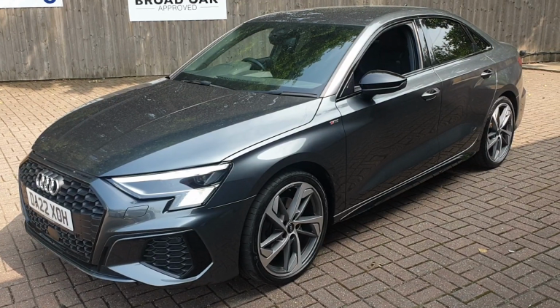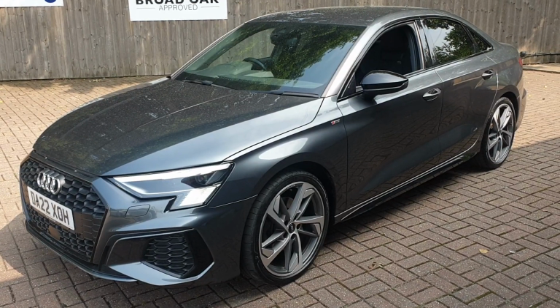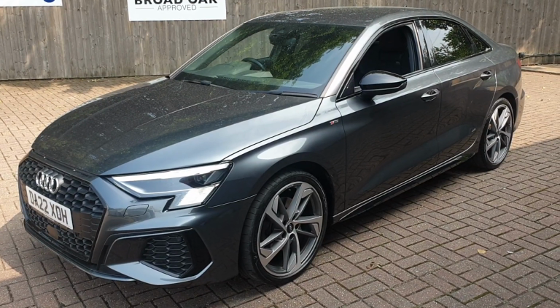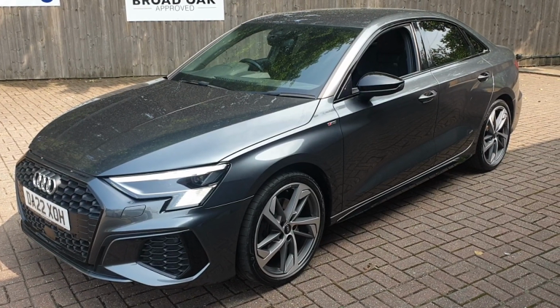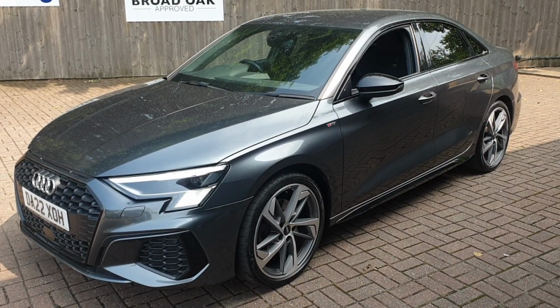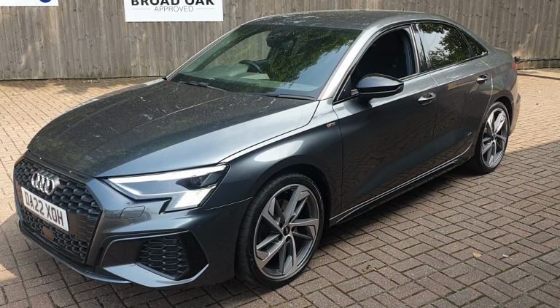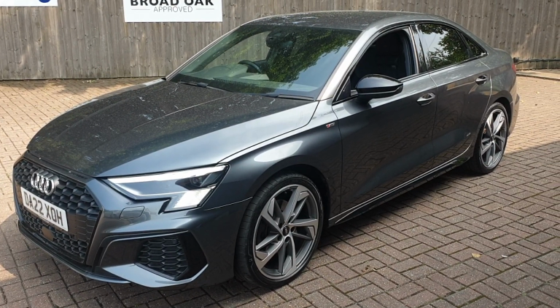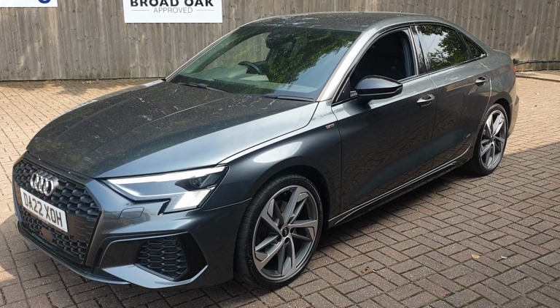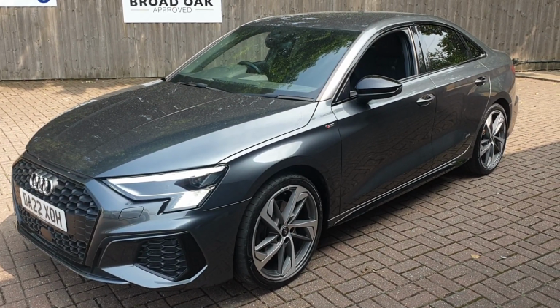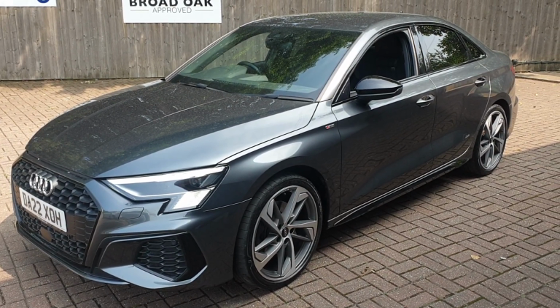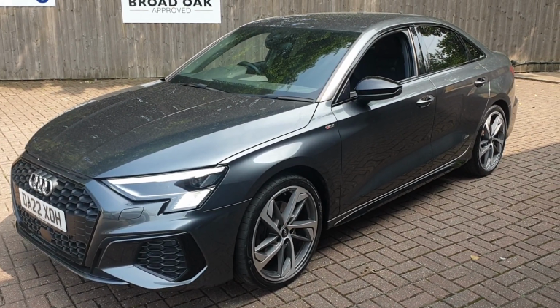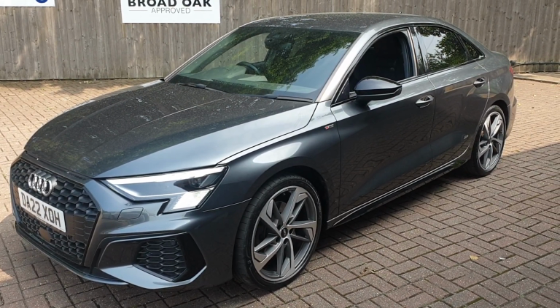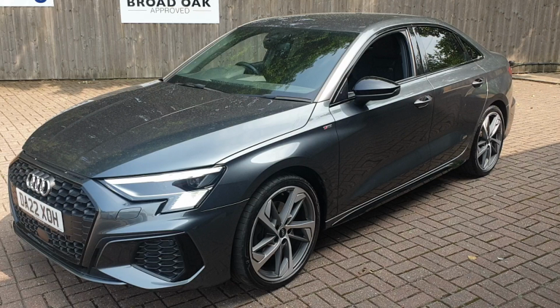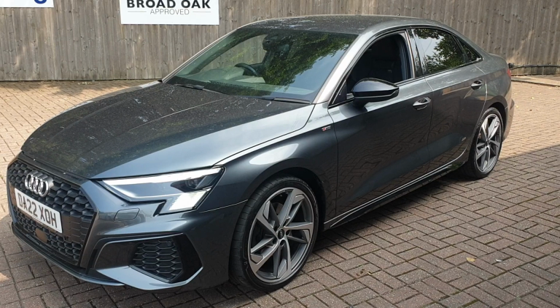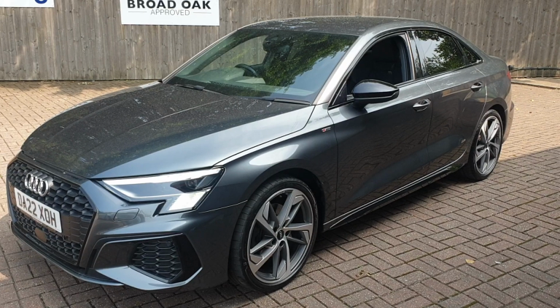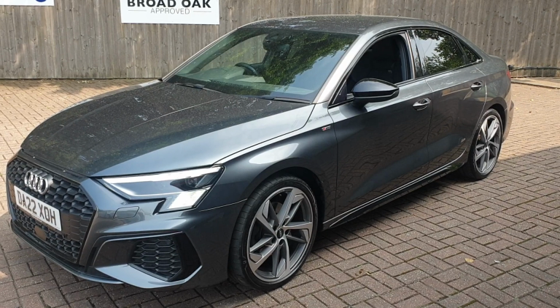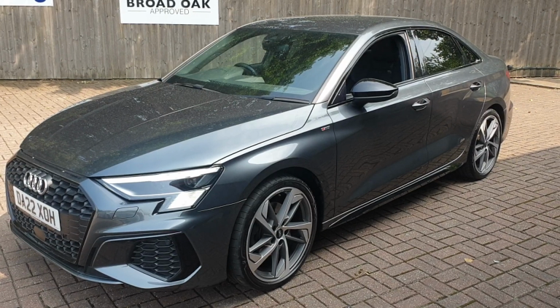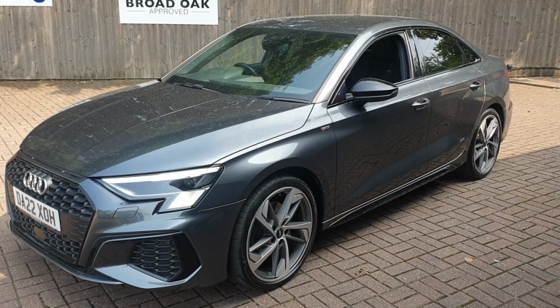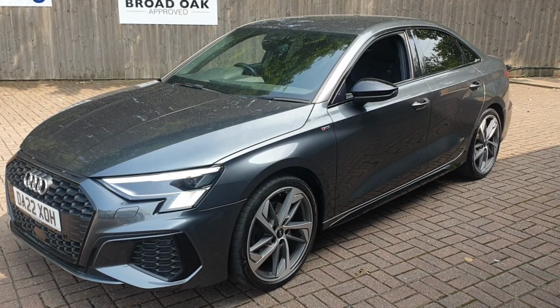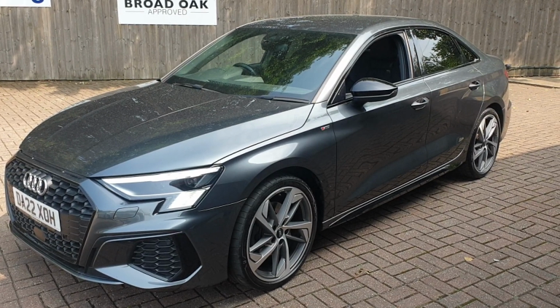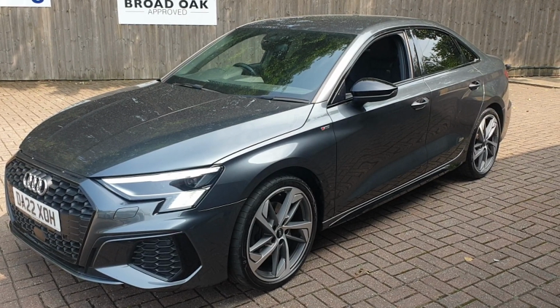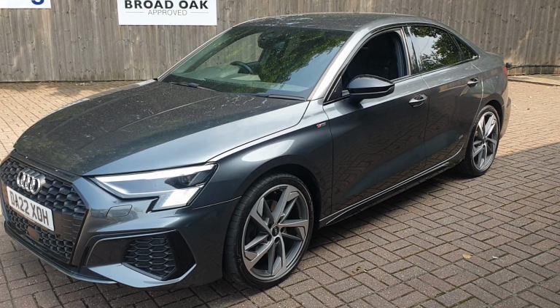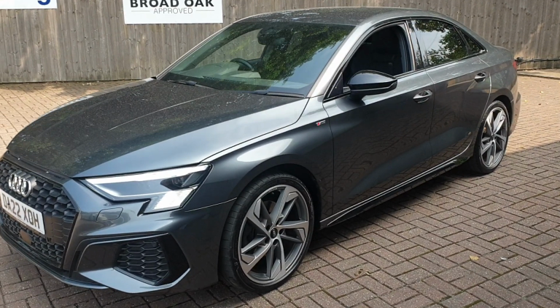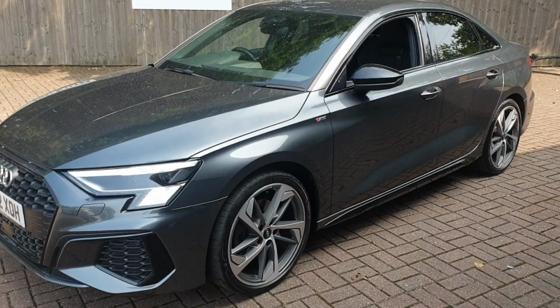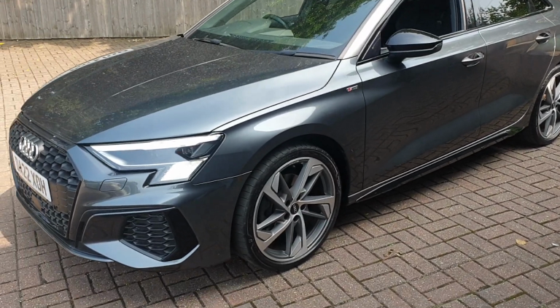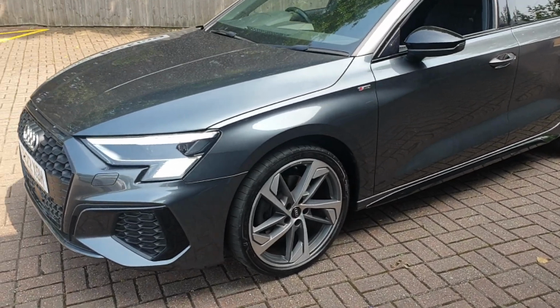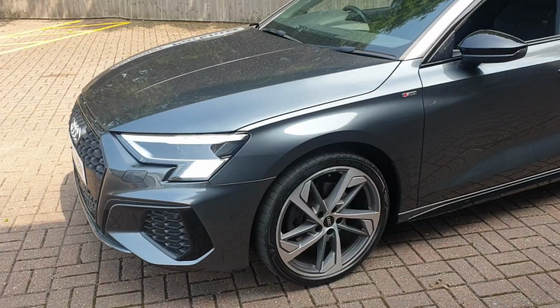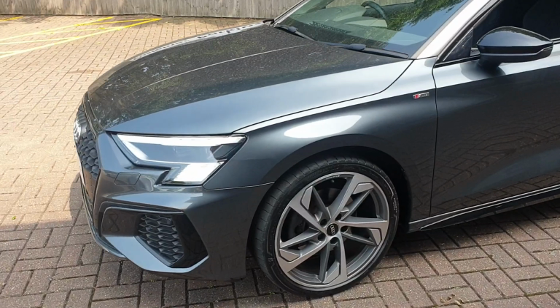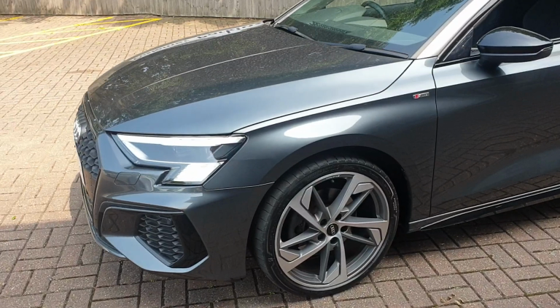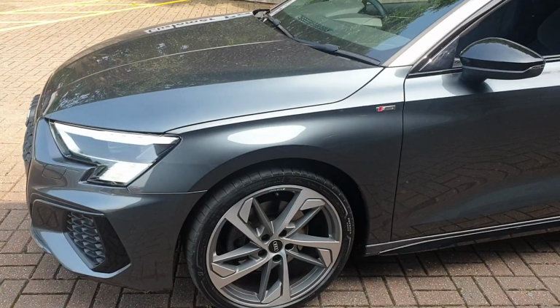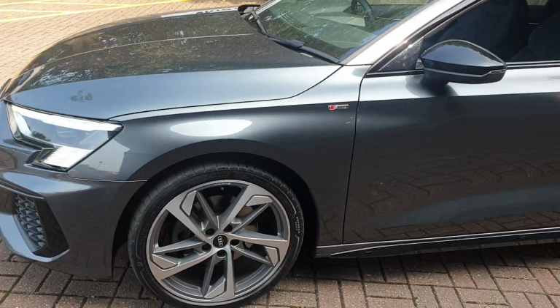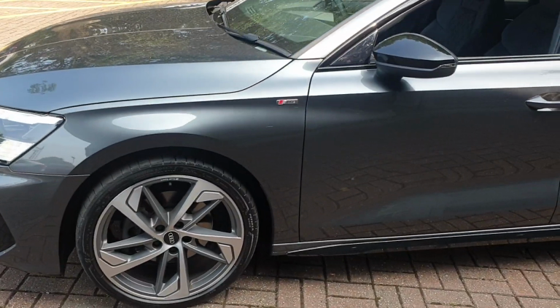Welcome to Broaddope Approved Used Motors. This is our Audi A3 TDI S-Line Edition 1. It's got a 7-speed automatic gearbox, 2 litre, and comes with front and rear parking sensors.